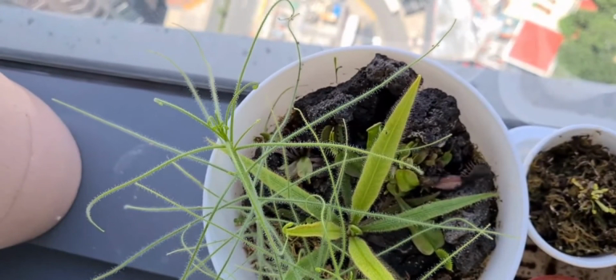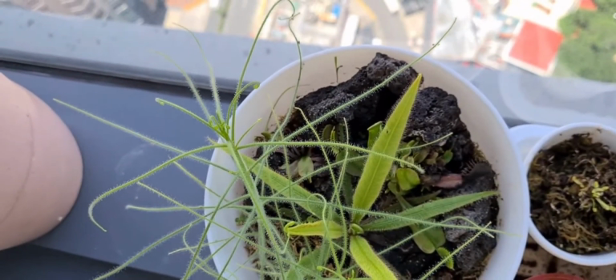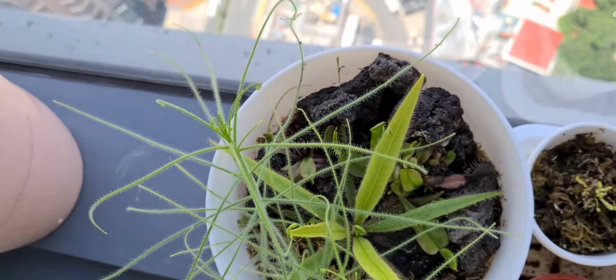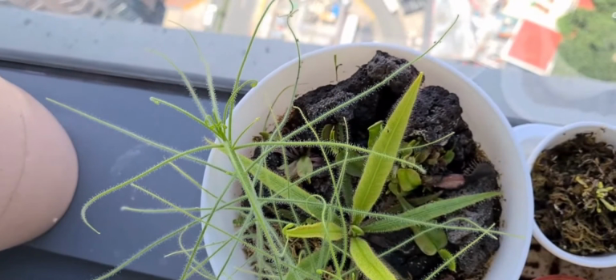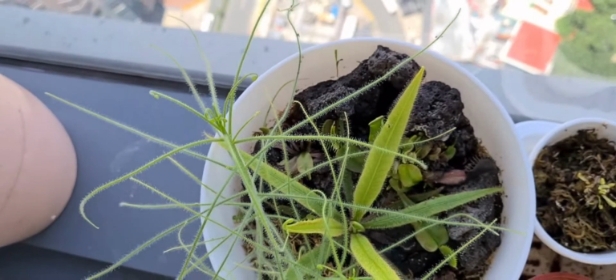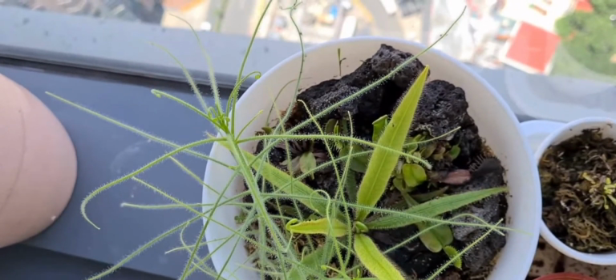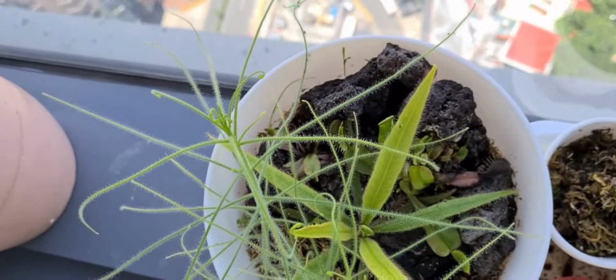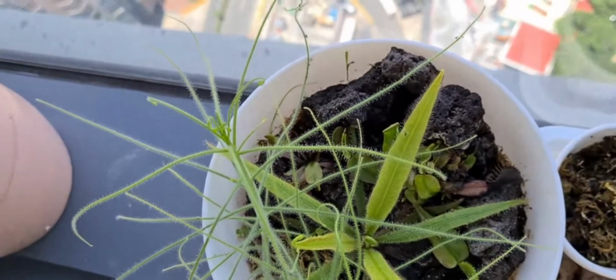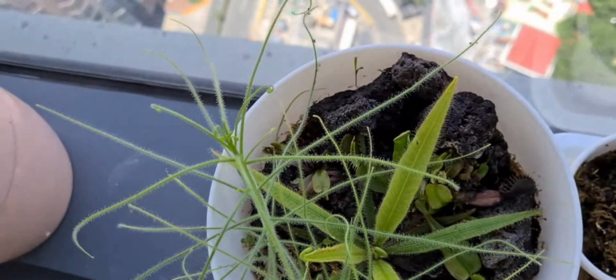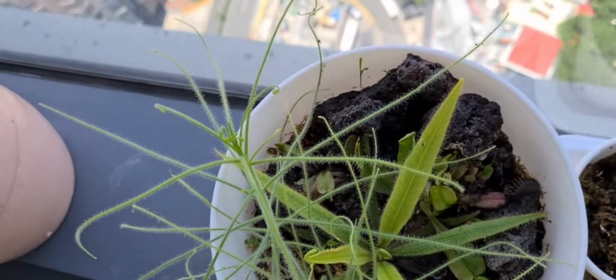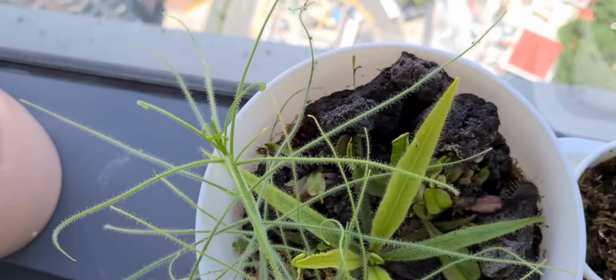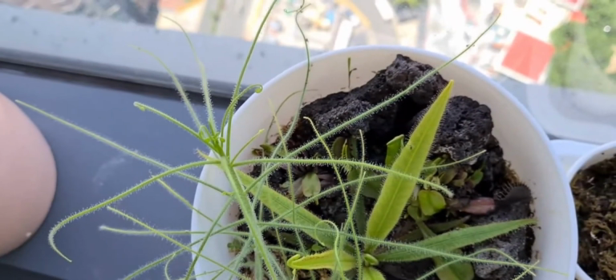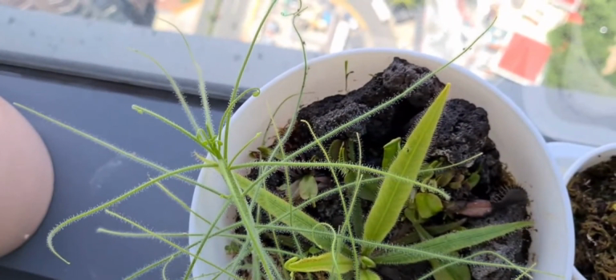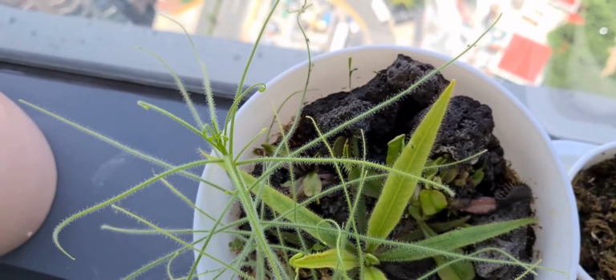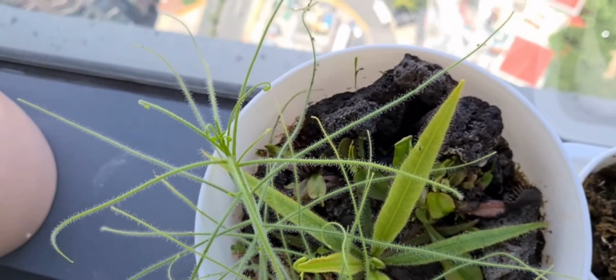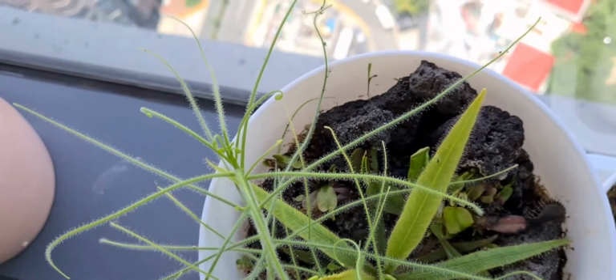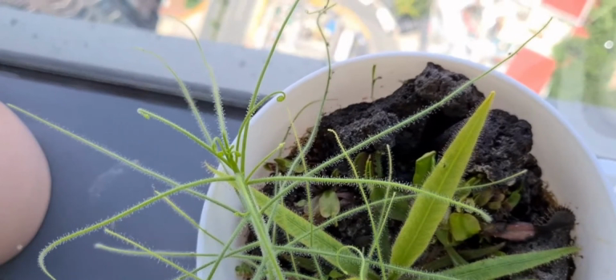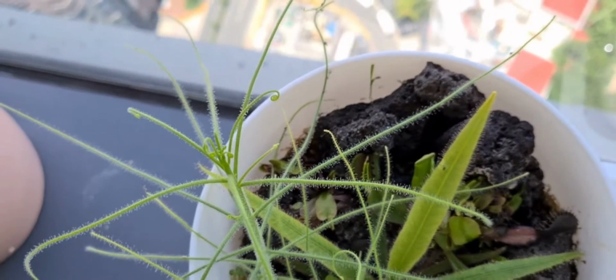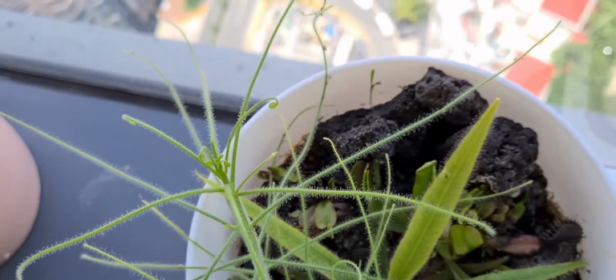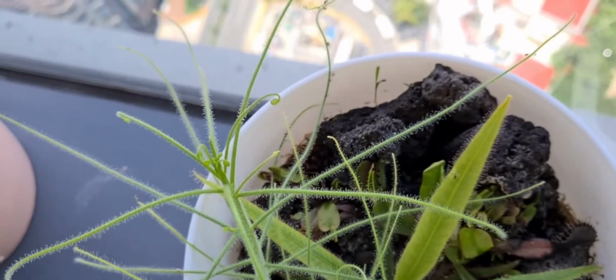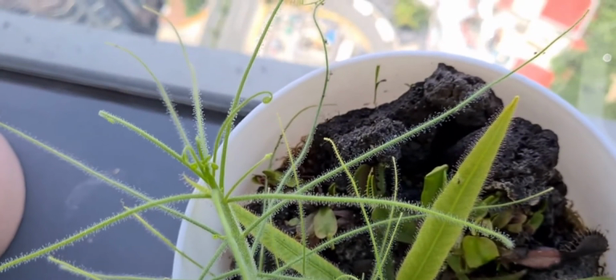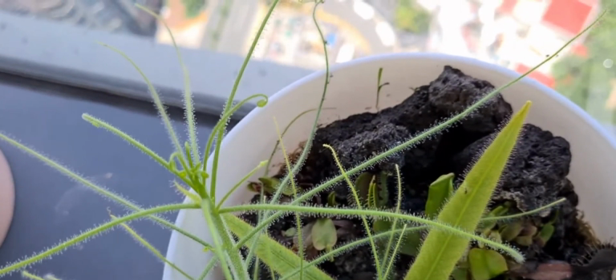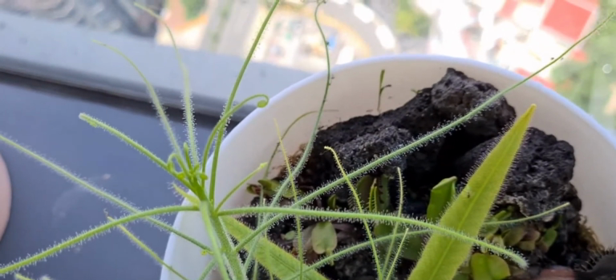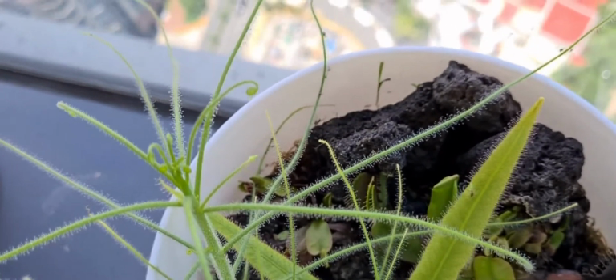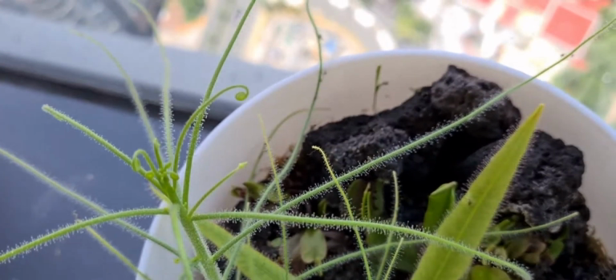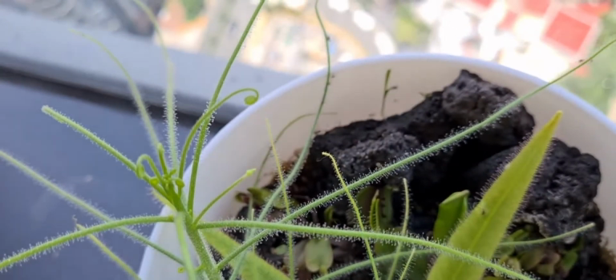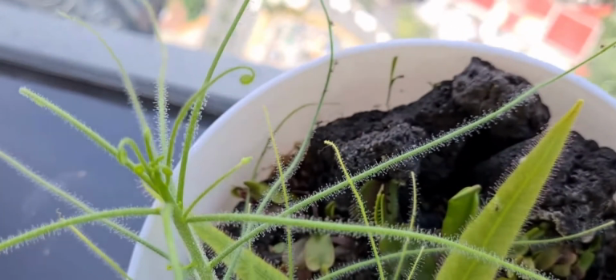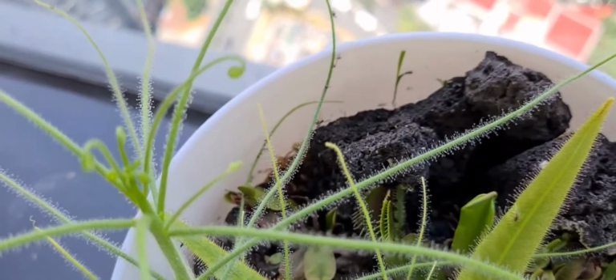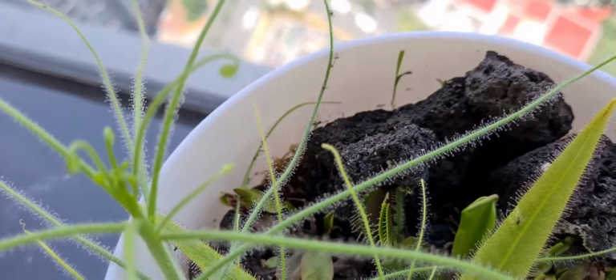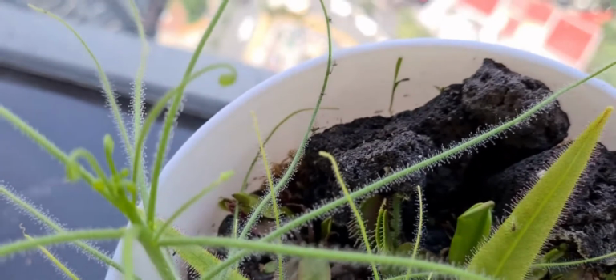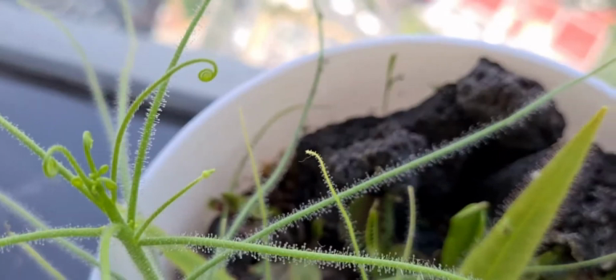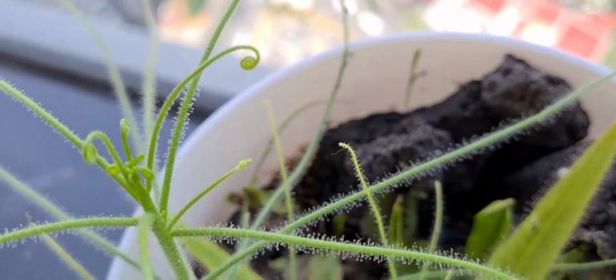Hello and welcome to Steak Saturday, where we talk about our carnivorous plants. So the question is, can the Biblis help reduce mosquitoes which lead to dengue?